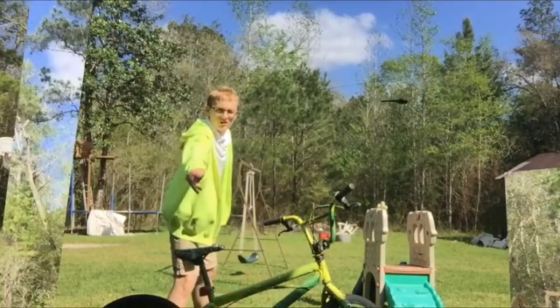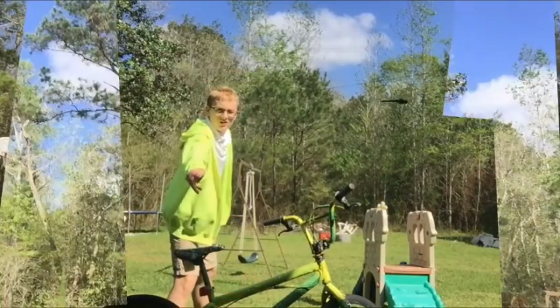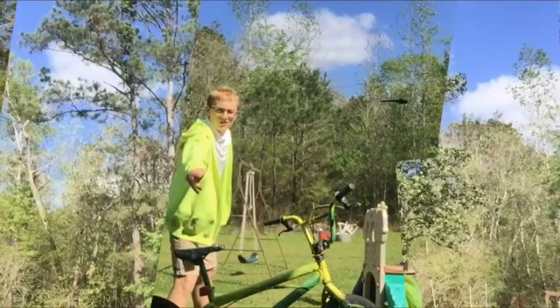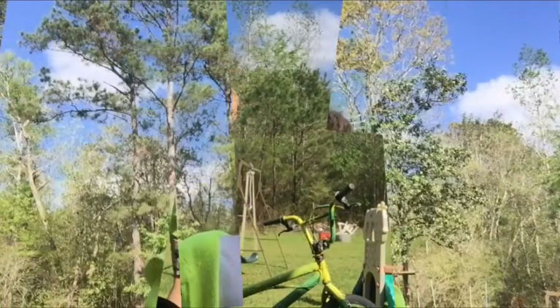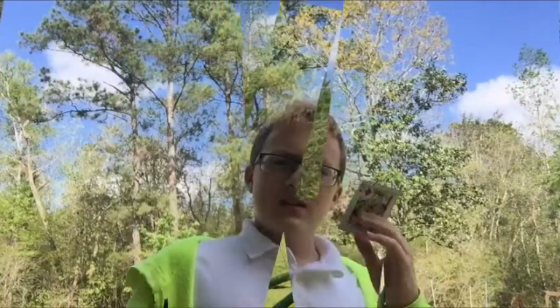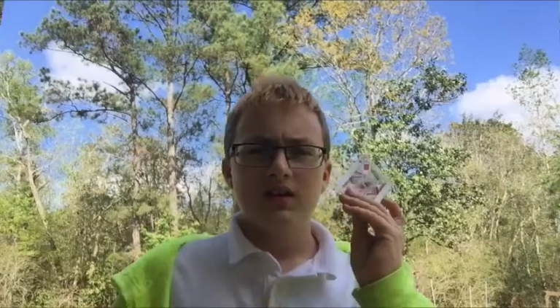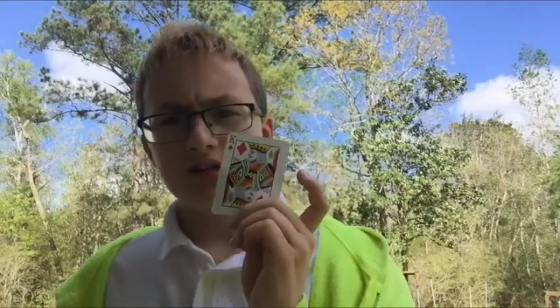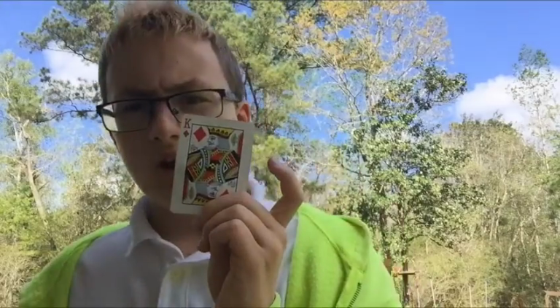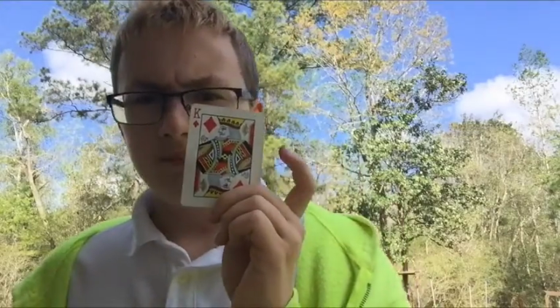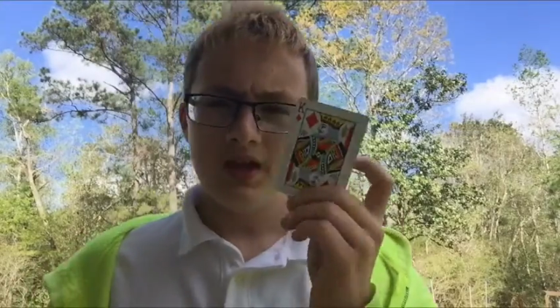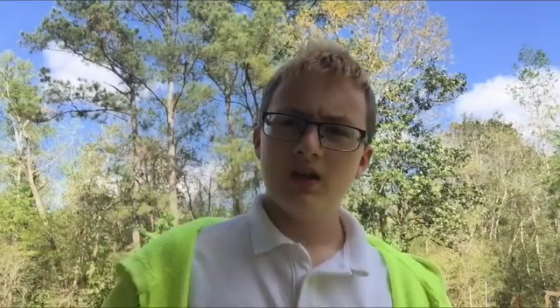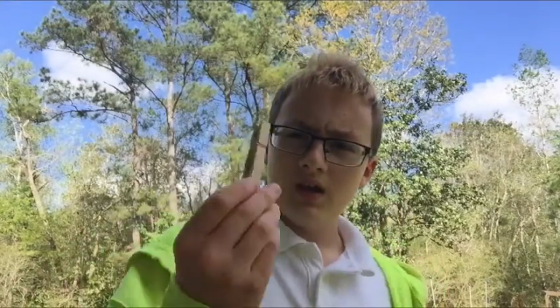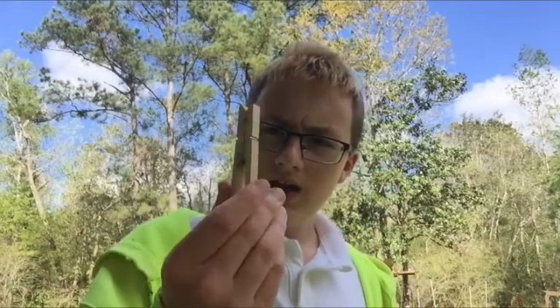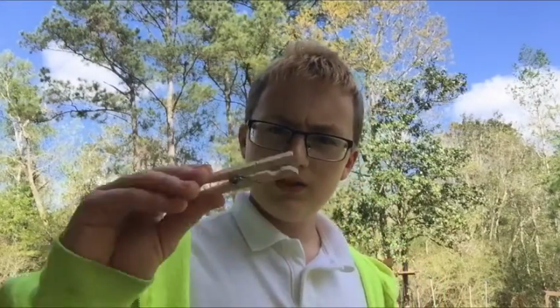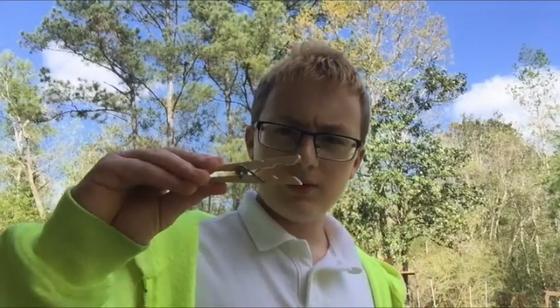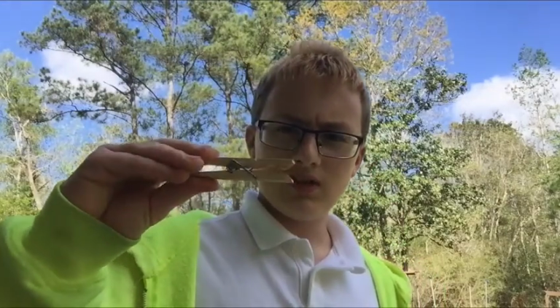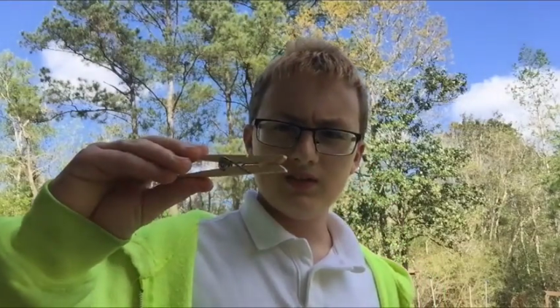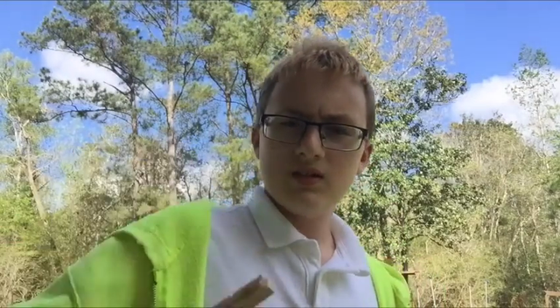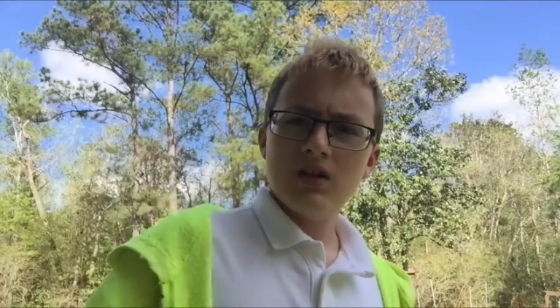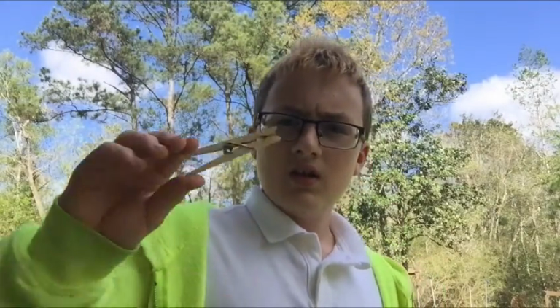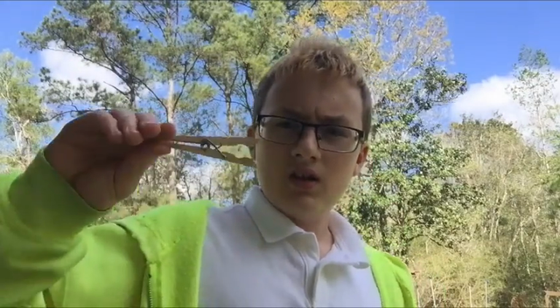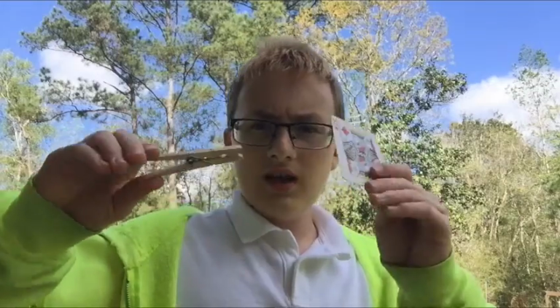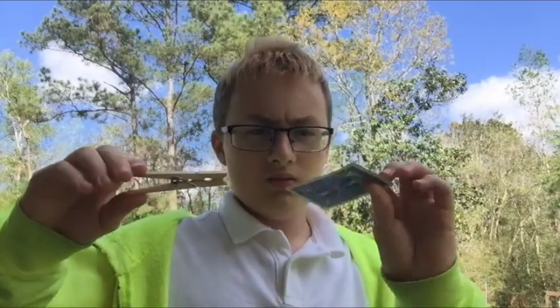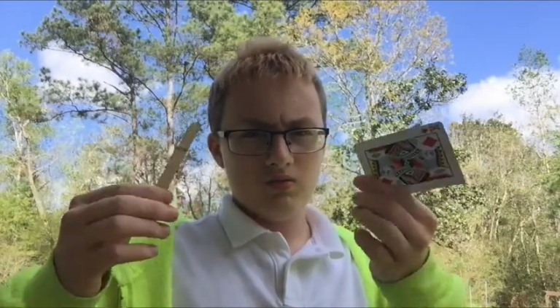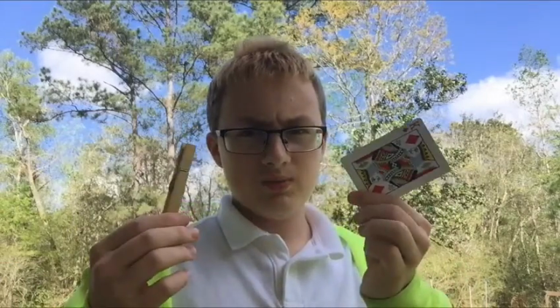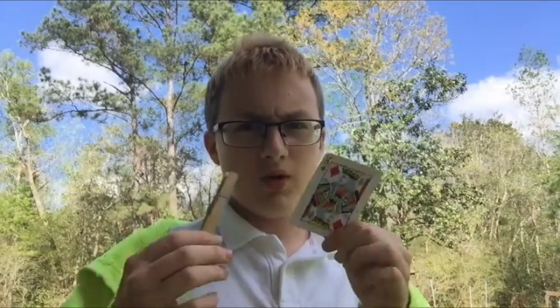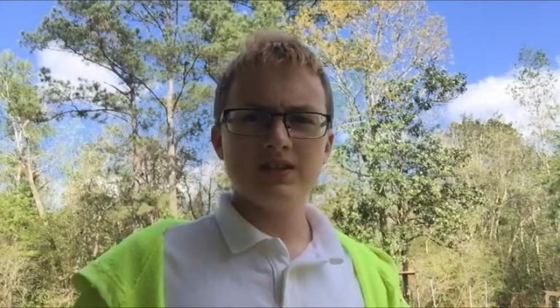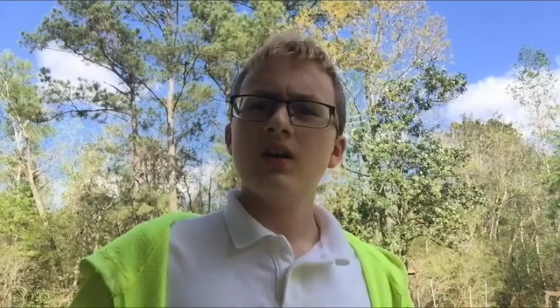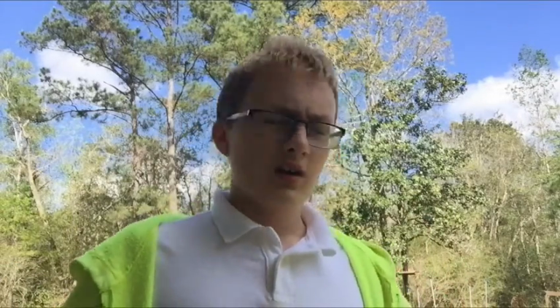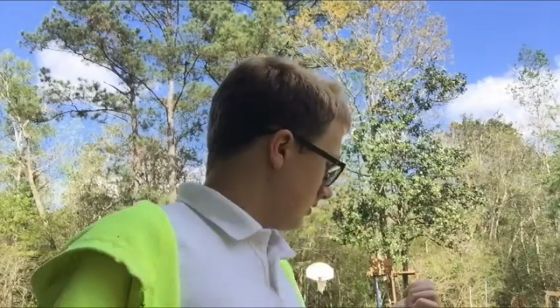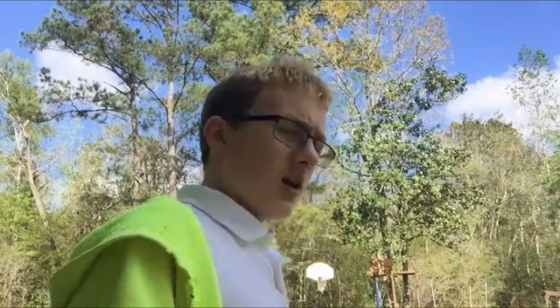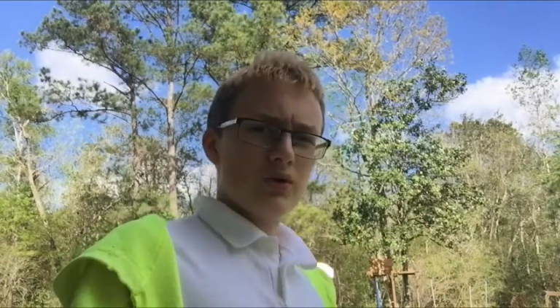All right, so all we're going to need is a playing card and one of these clipper things. We're just going to be using both of these to make our motor.